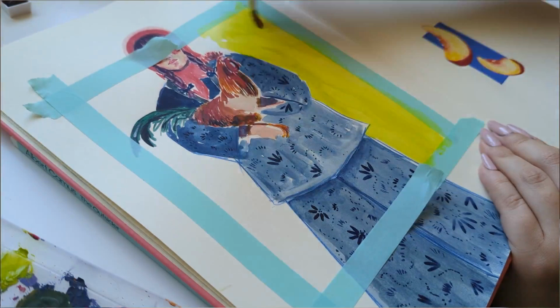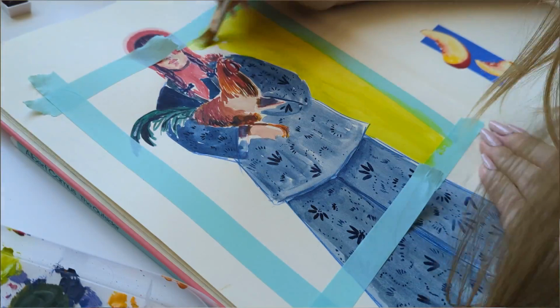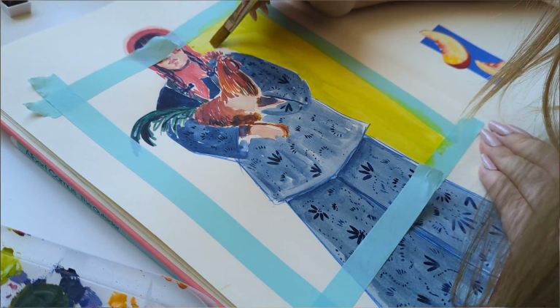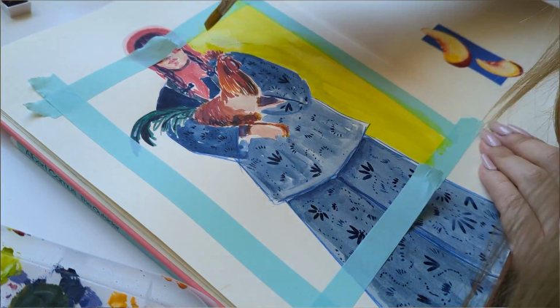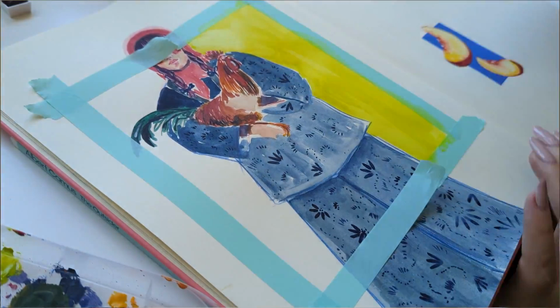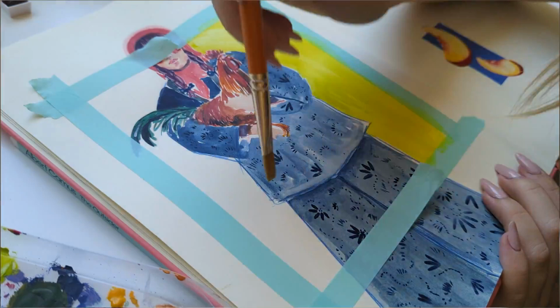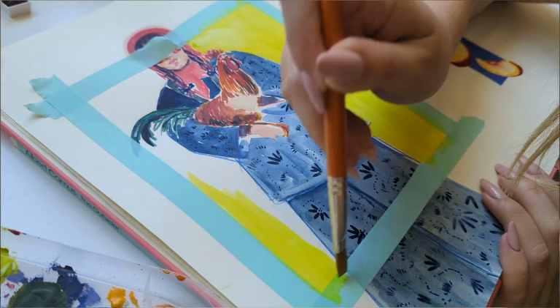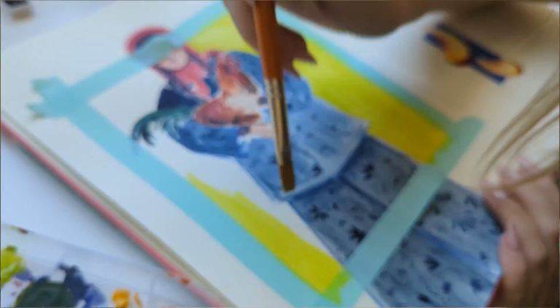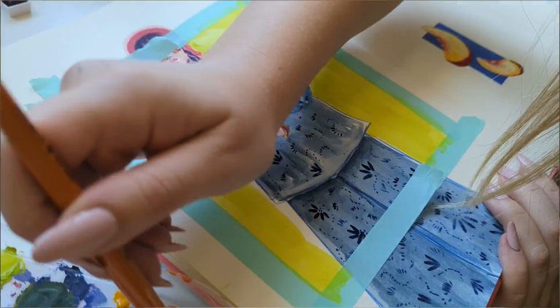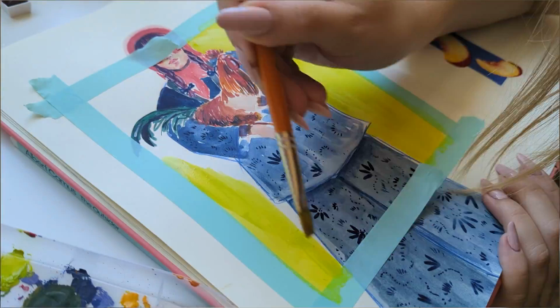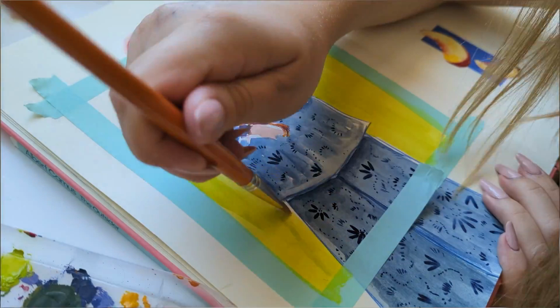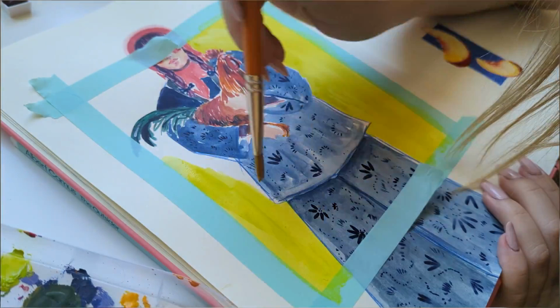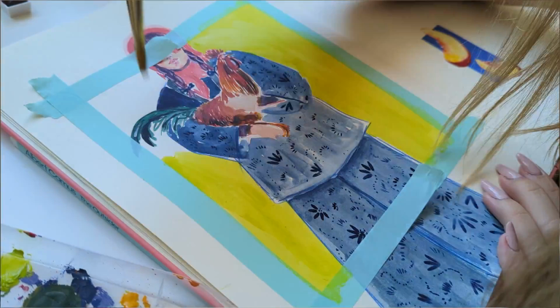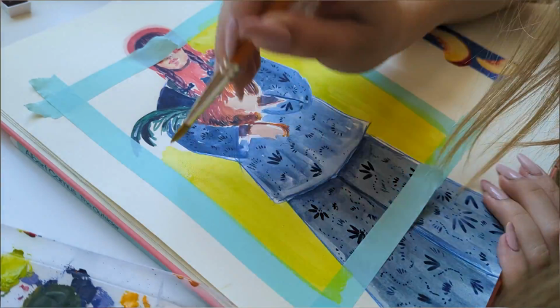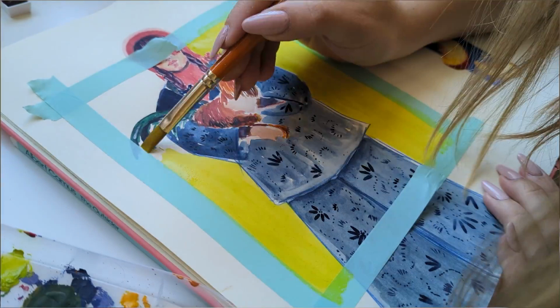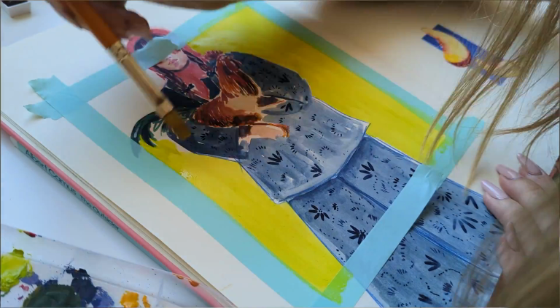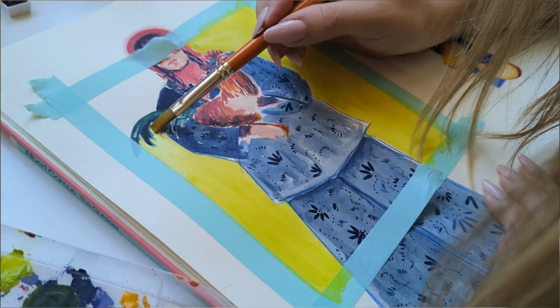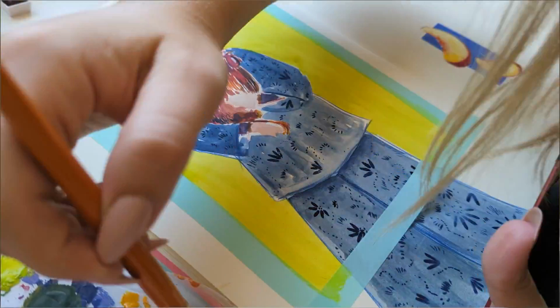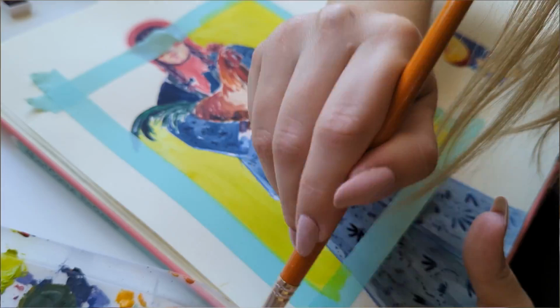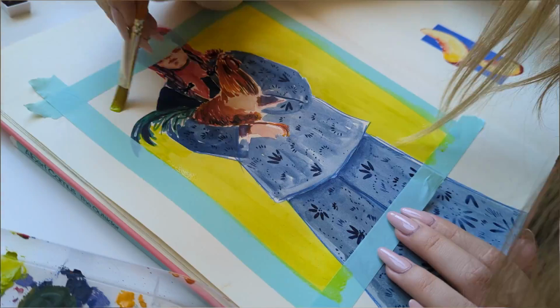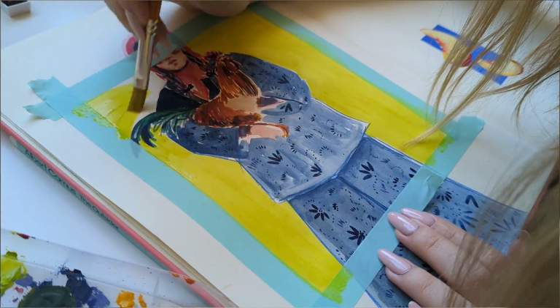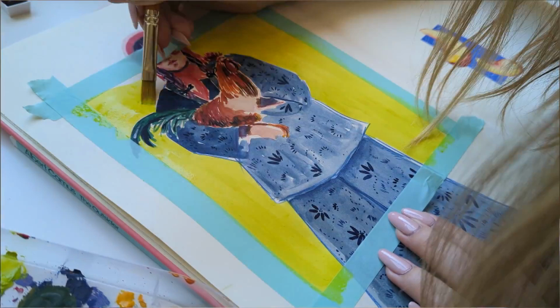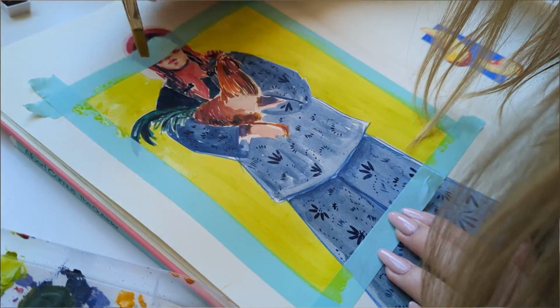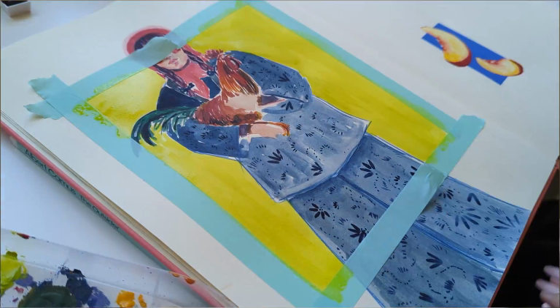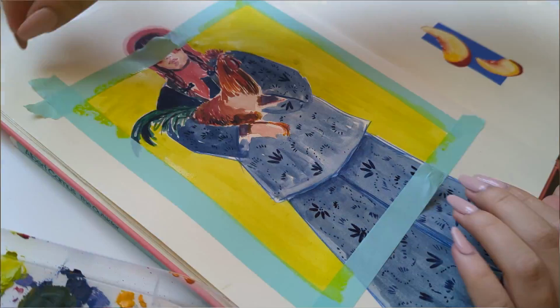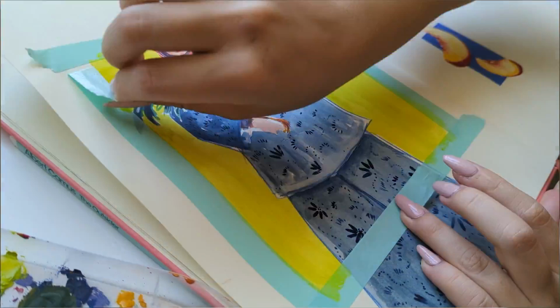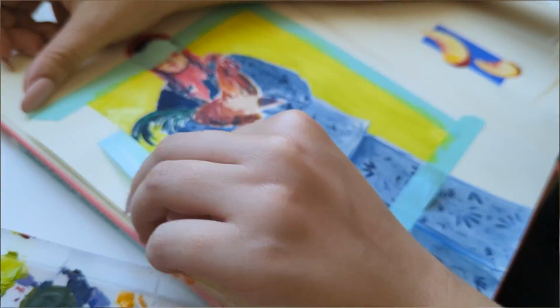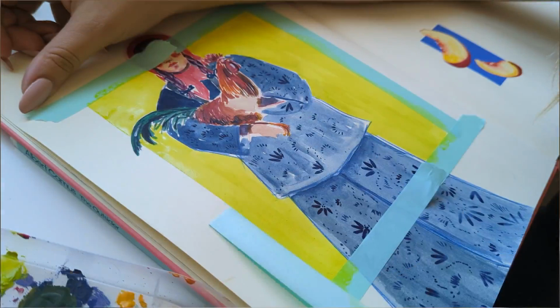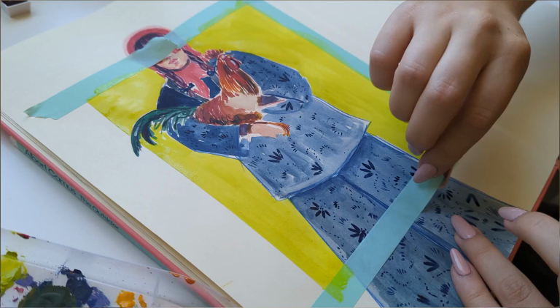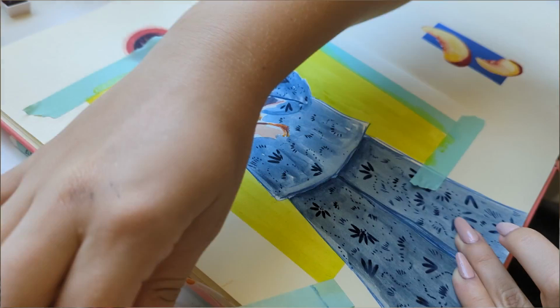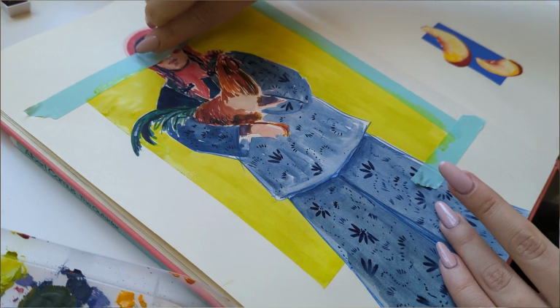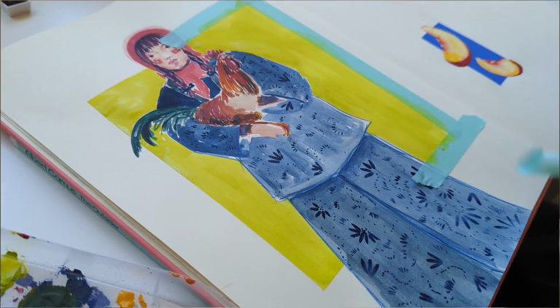In my smaller sketchbook I was just playing around with some colors and liners, so I wanted to replicate that again. I've also been really keen on this bright neon green — I think it looks quite nice.